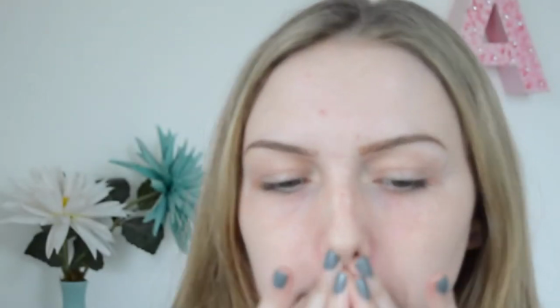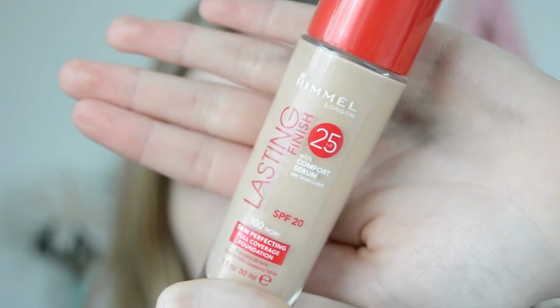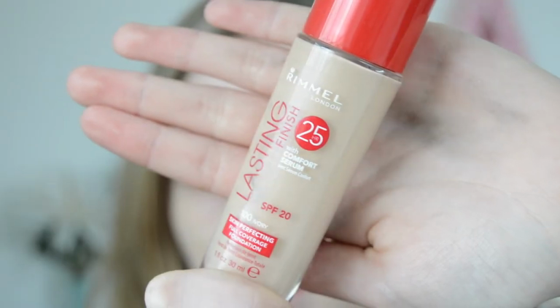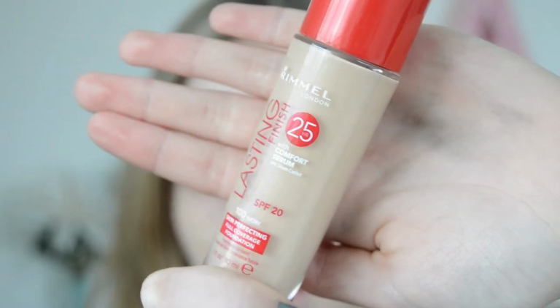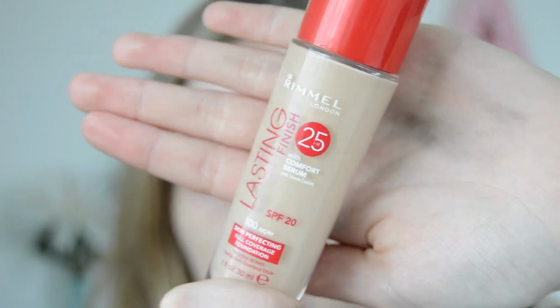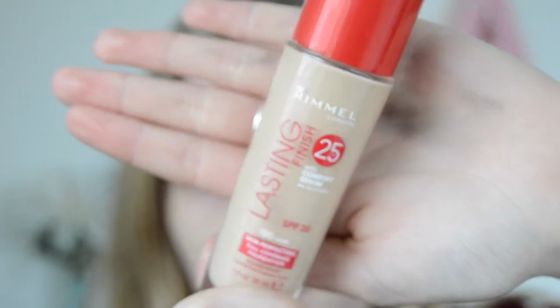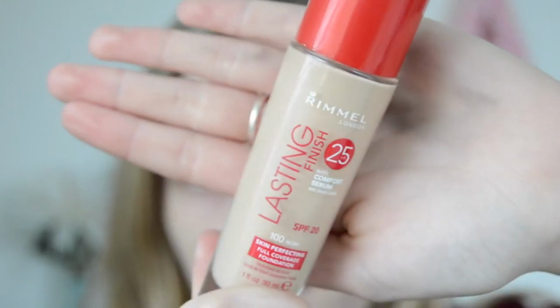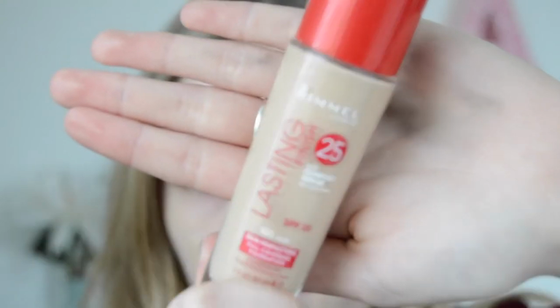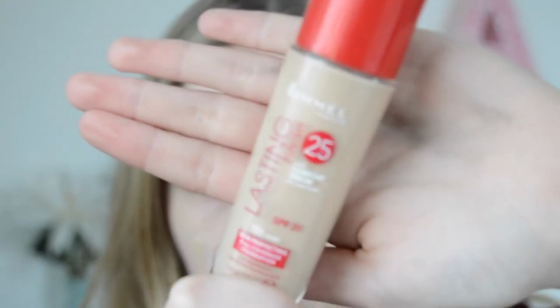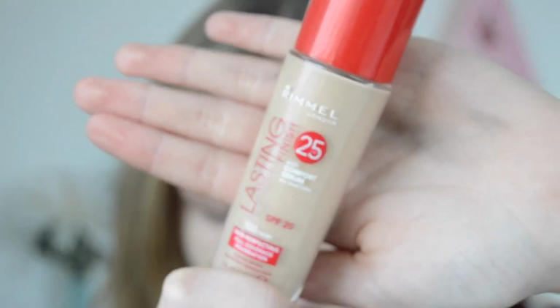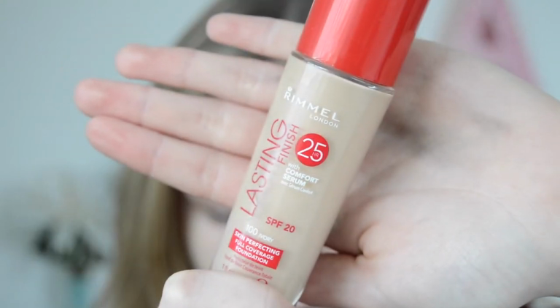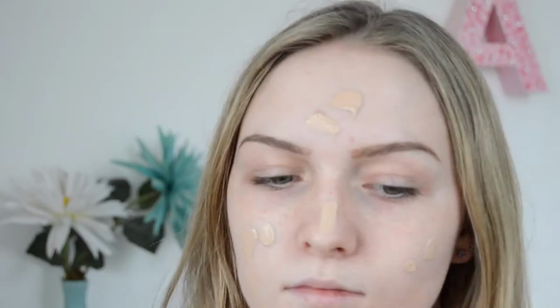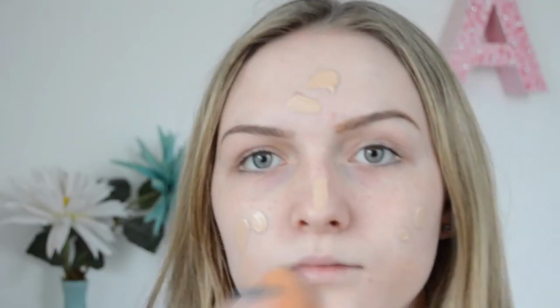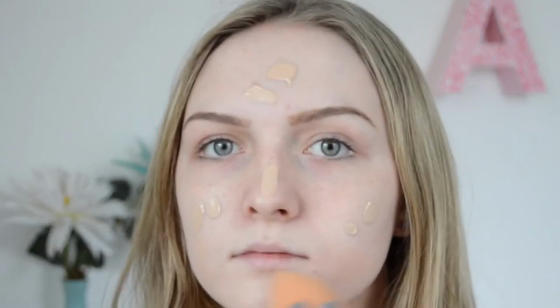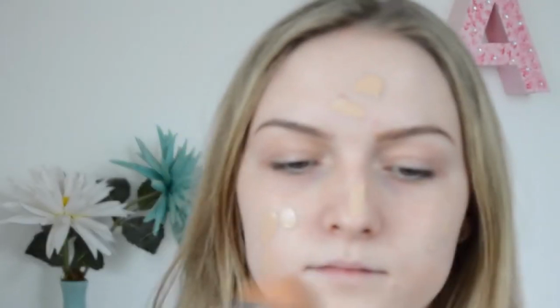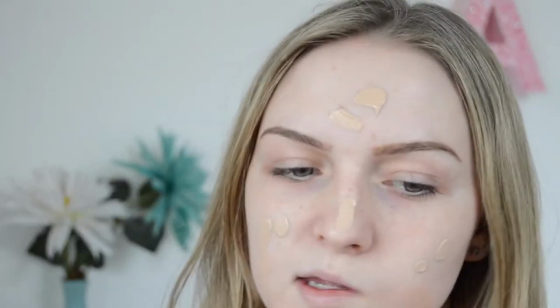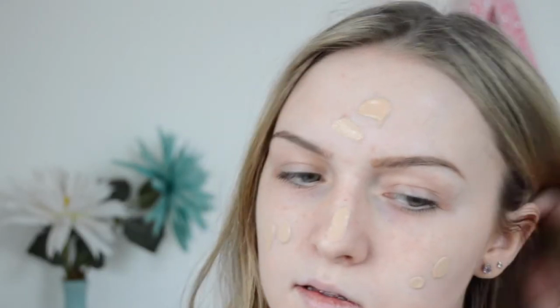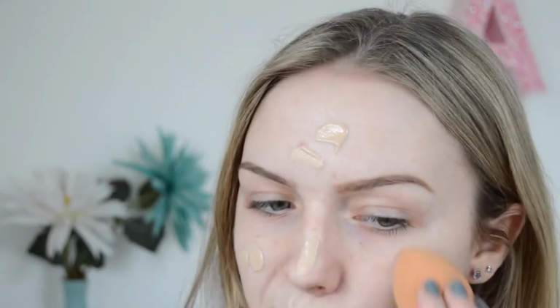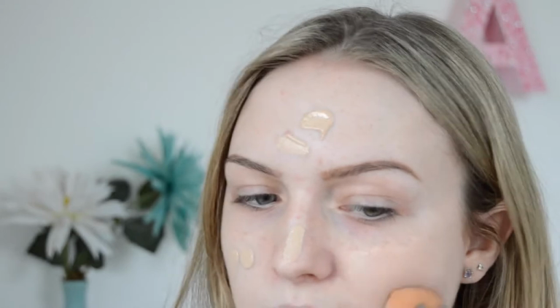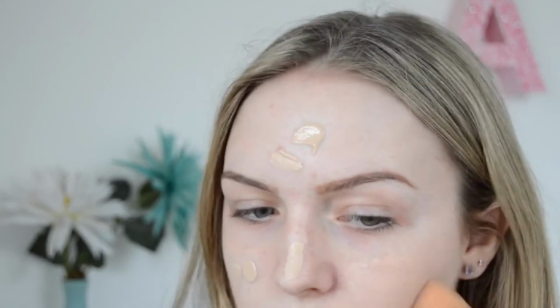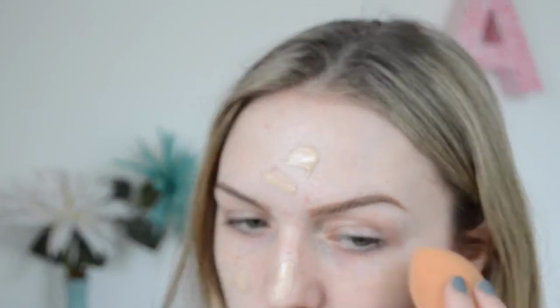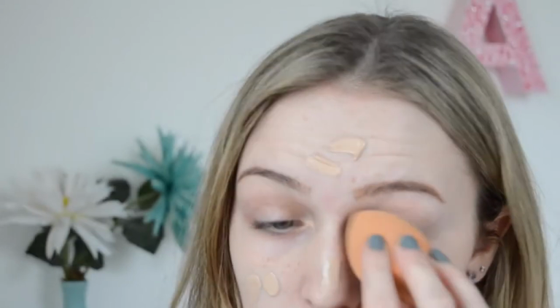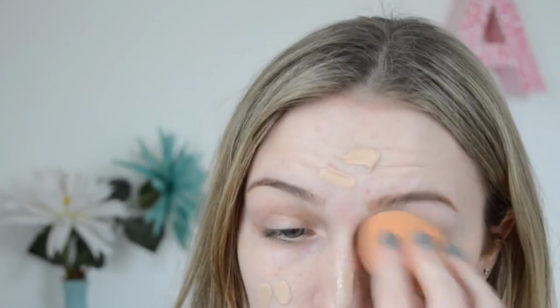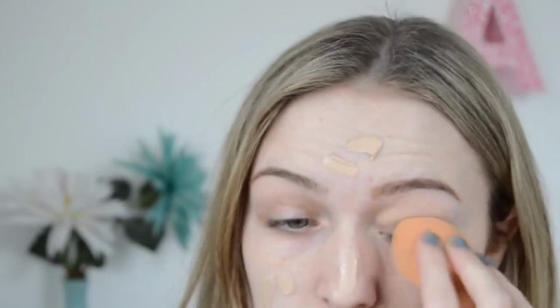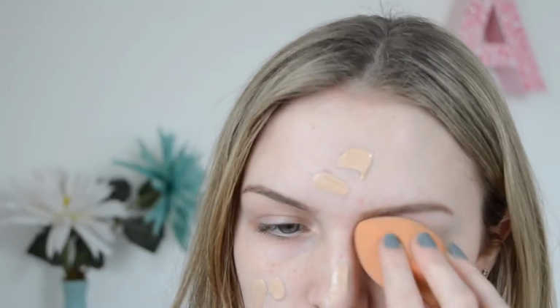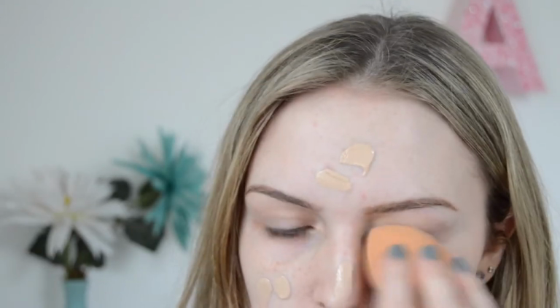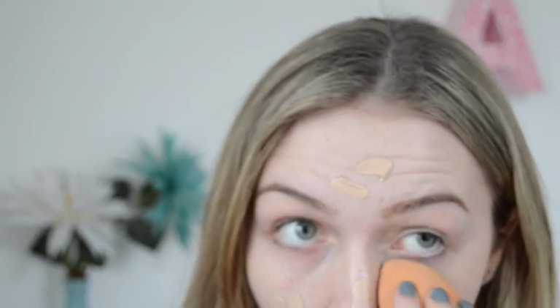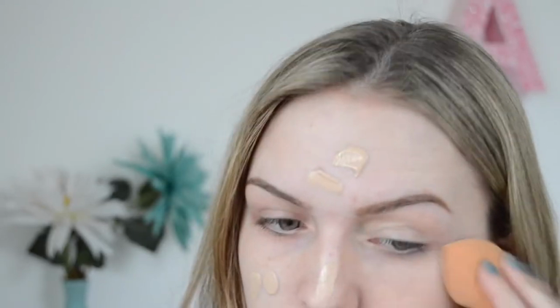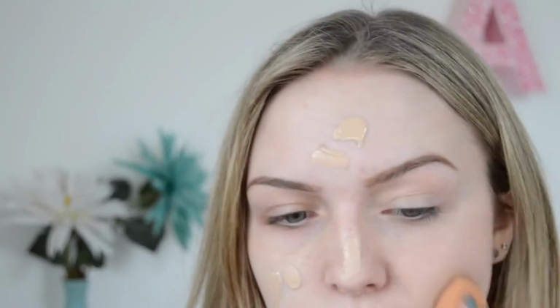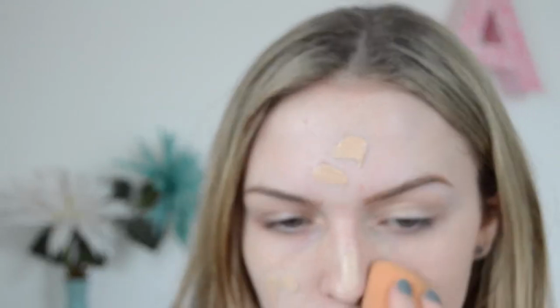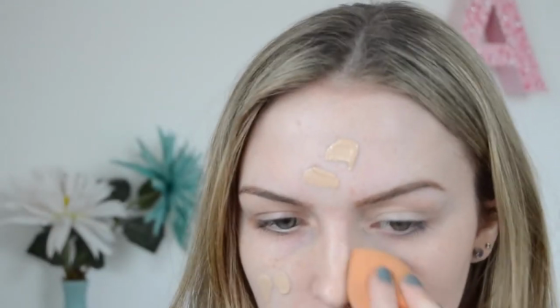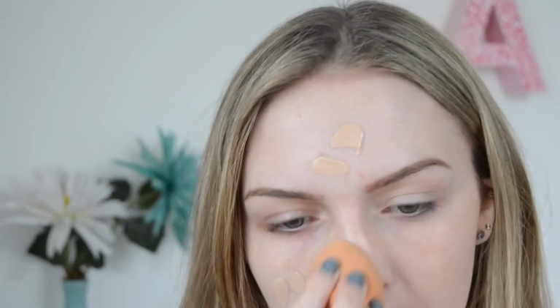For foundation I'm using the Rimmel Lasting Finish Foundation in the shade 100 Ivory. This is a very full coverage foundation so I wasn't yet sure whether I liked it or not. It did seem quite heavy on the skin.